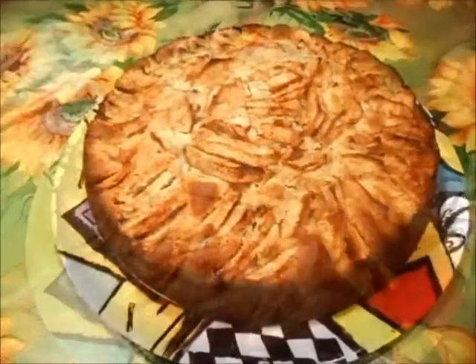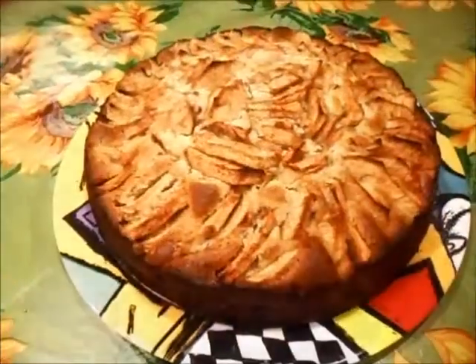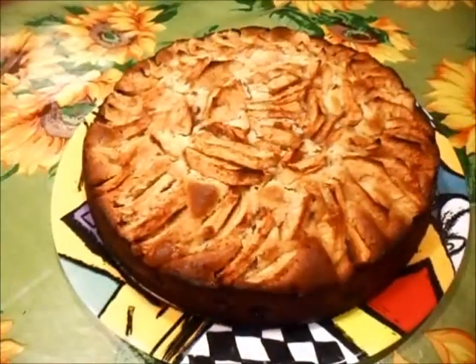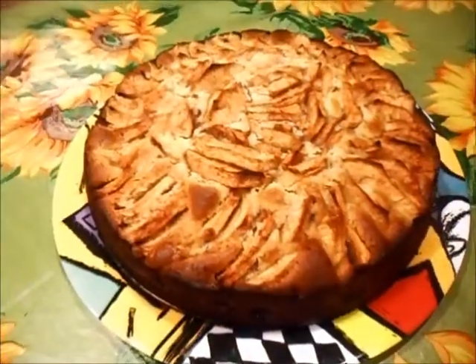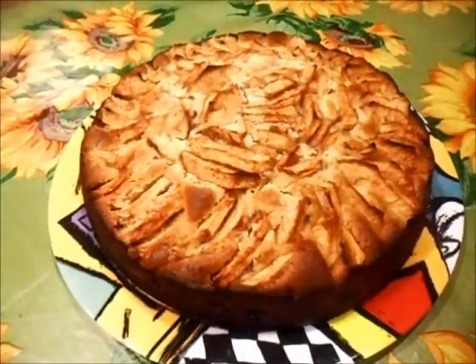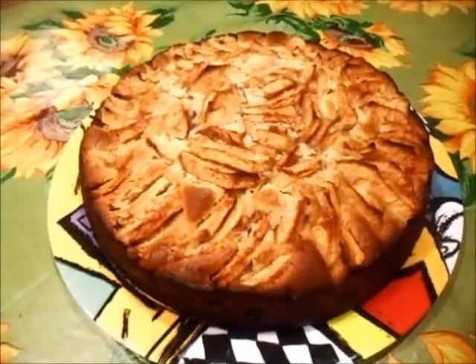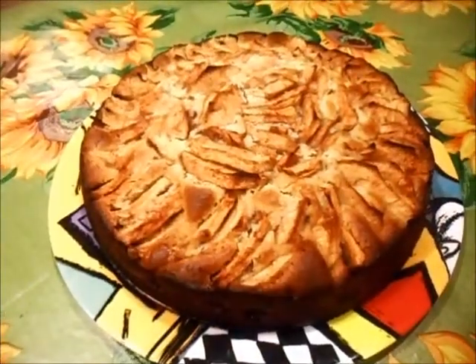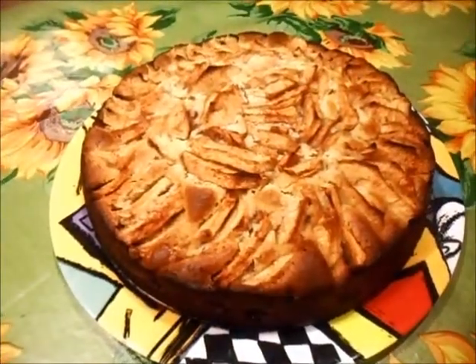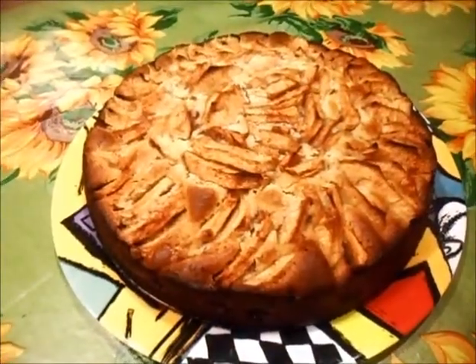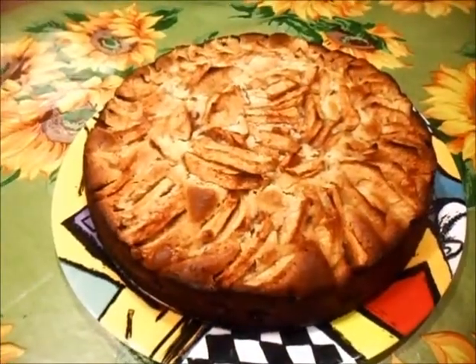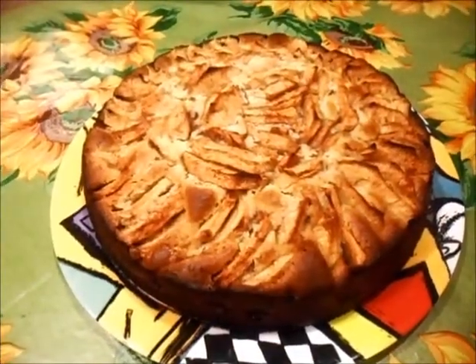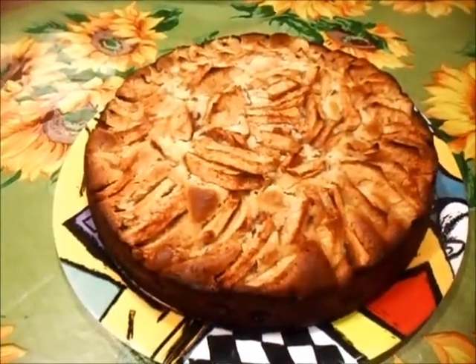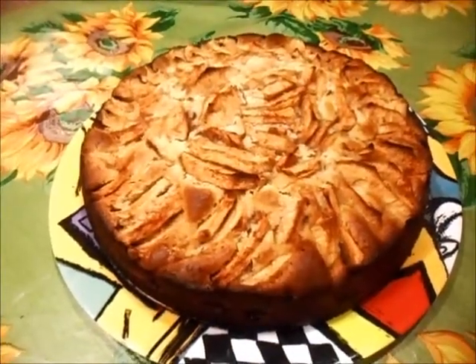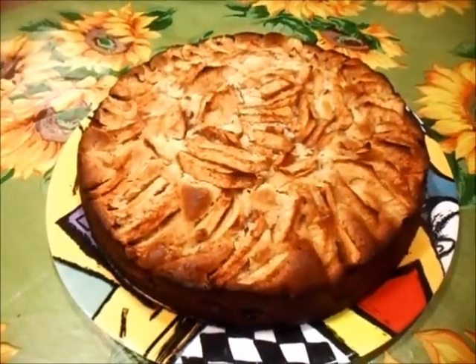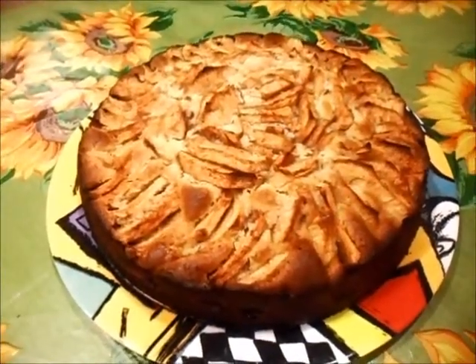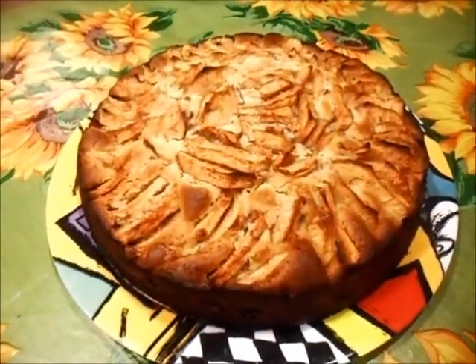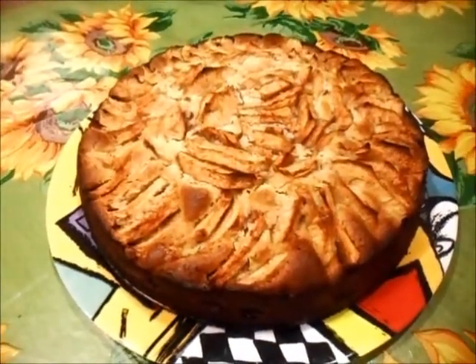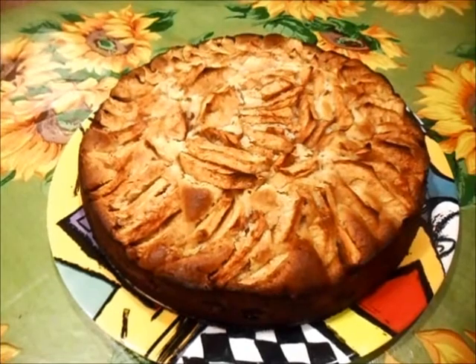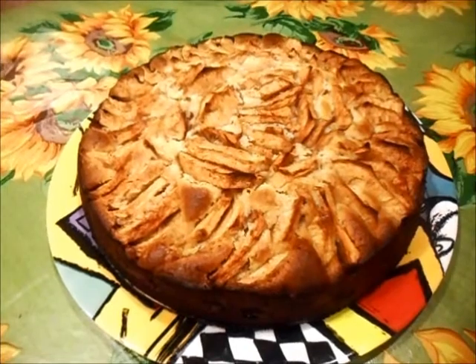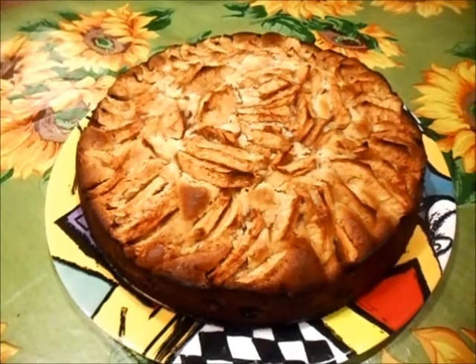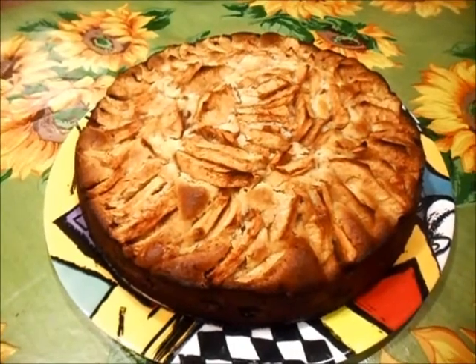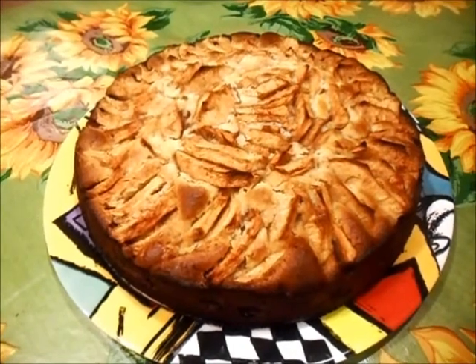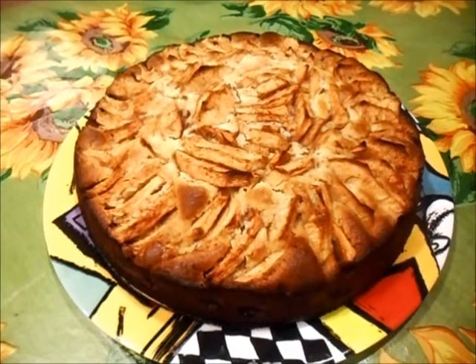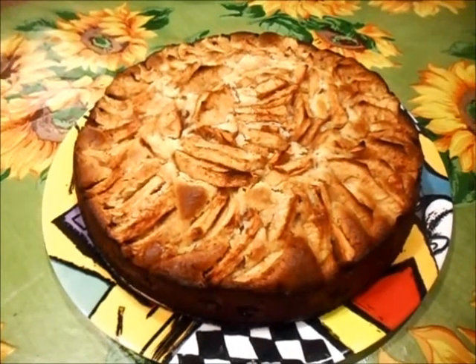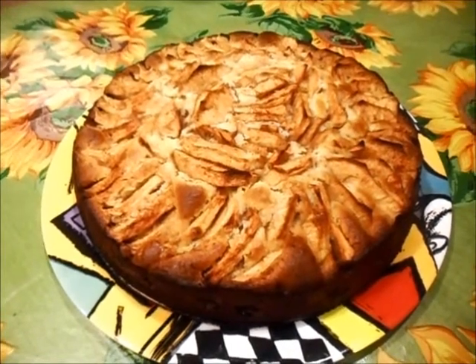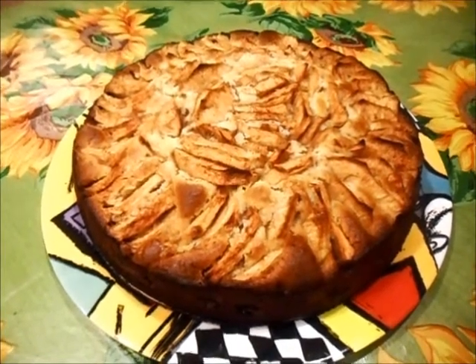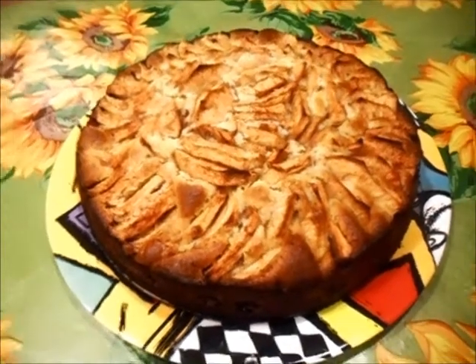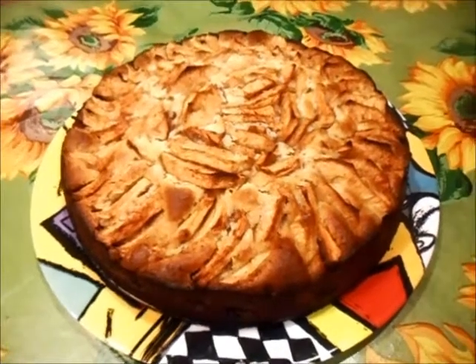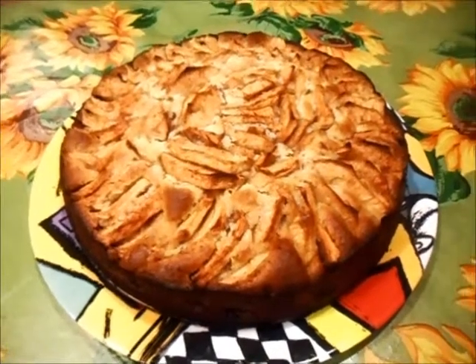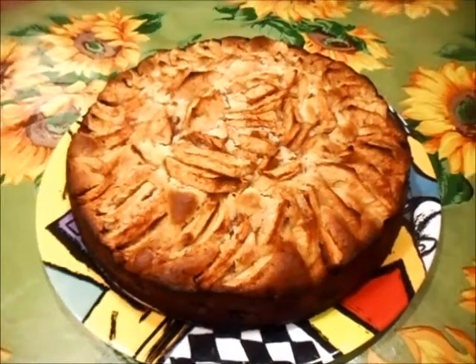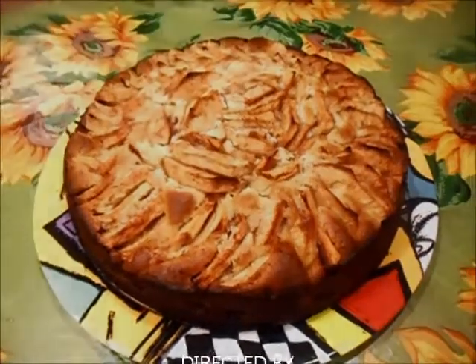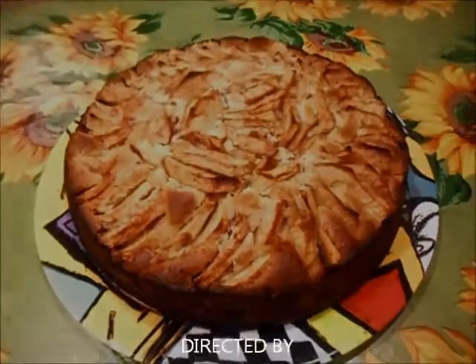And there you have it — a beautiful golden Italian apple cake. I hope you like it. Enjoy. Bye bye.